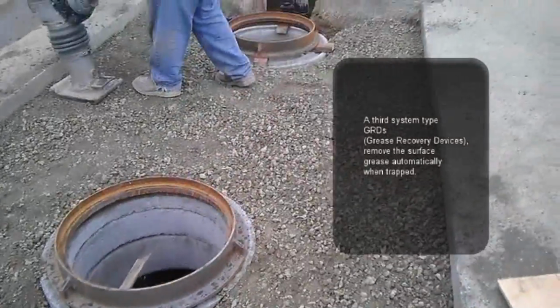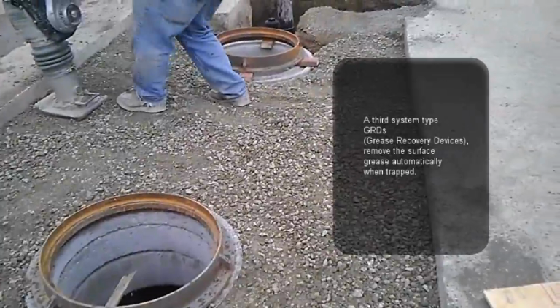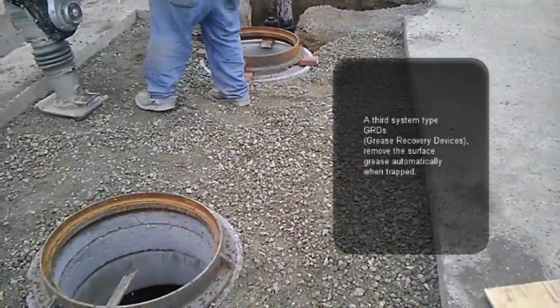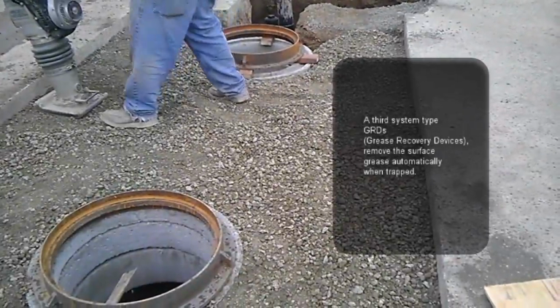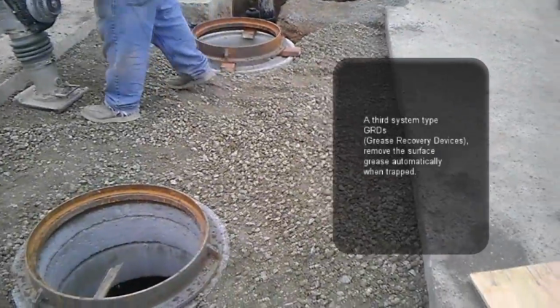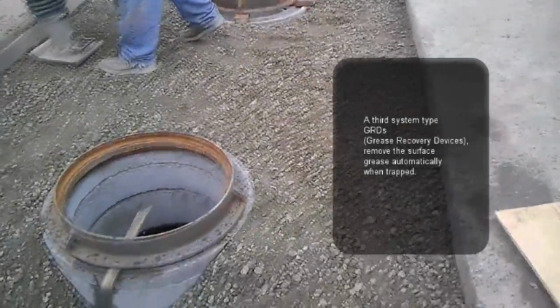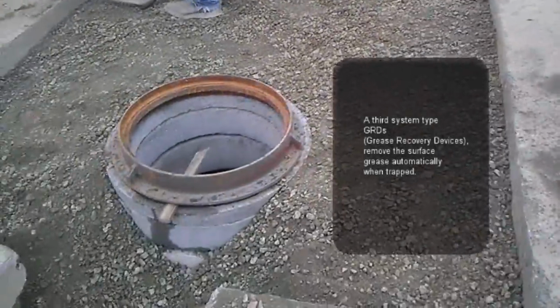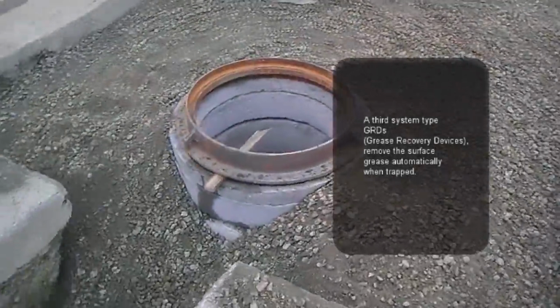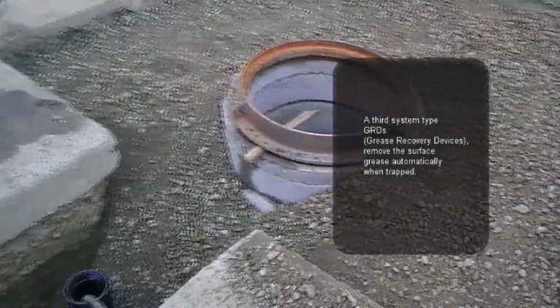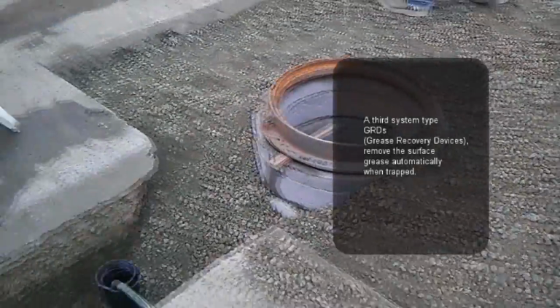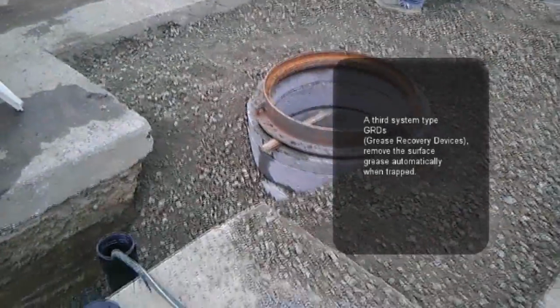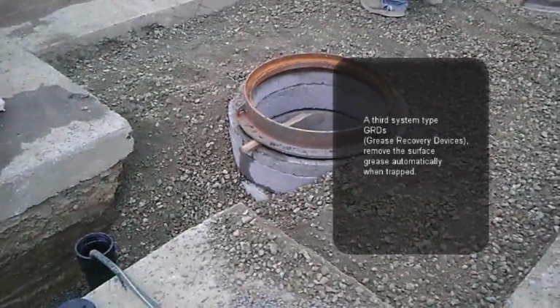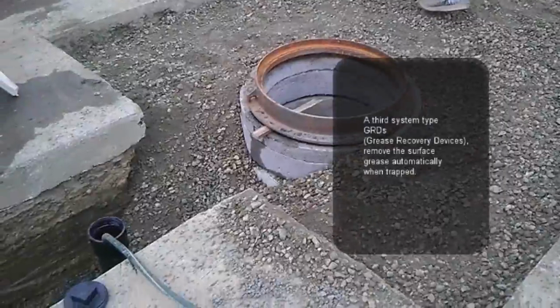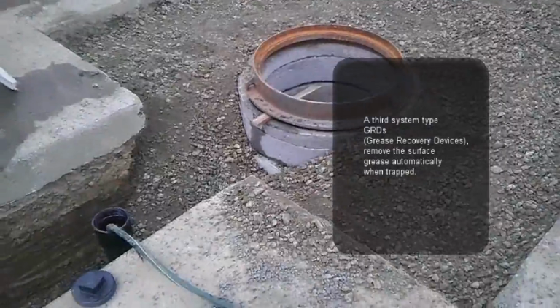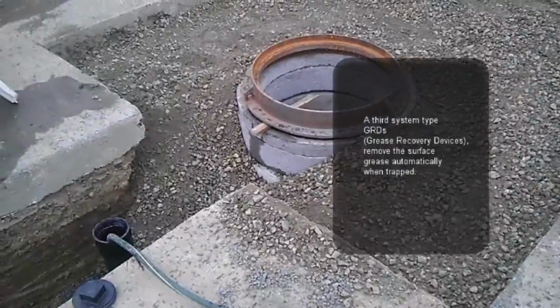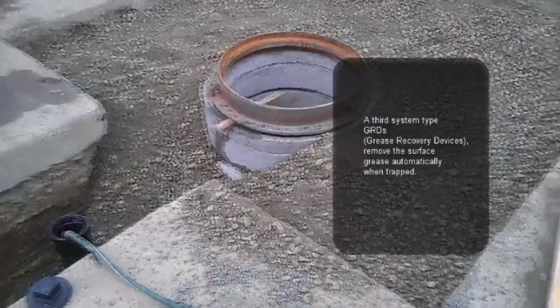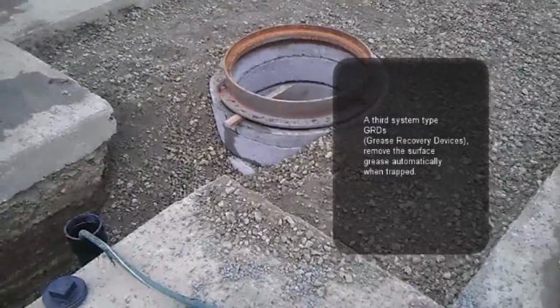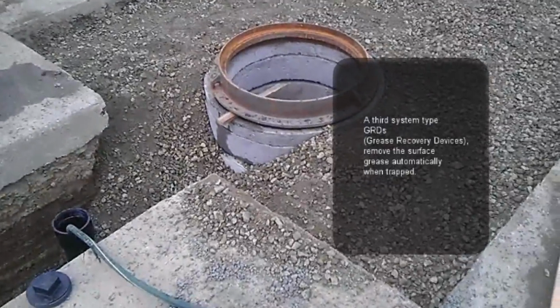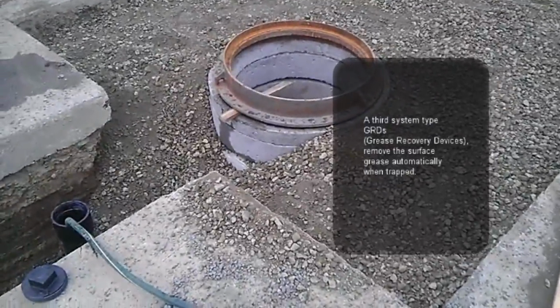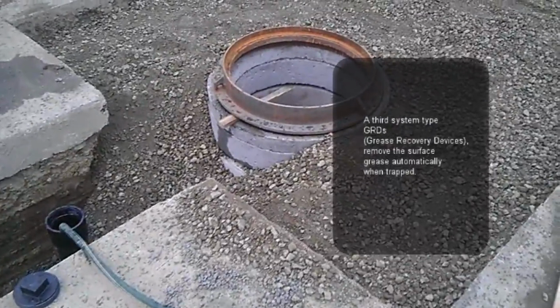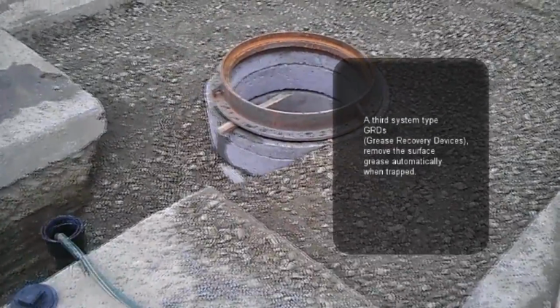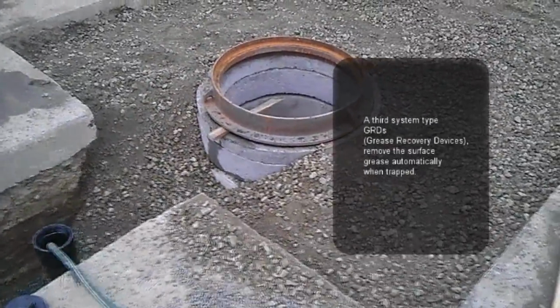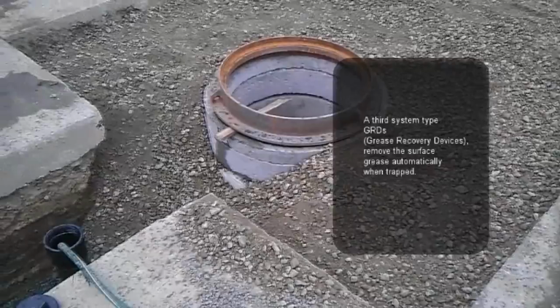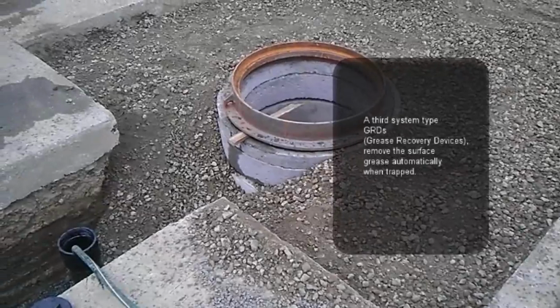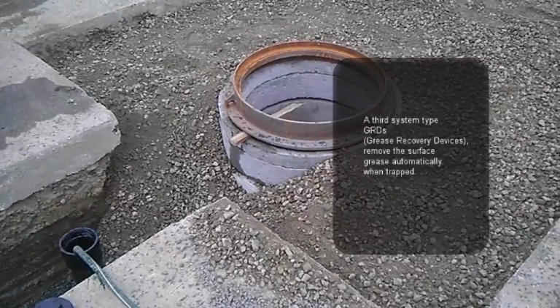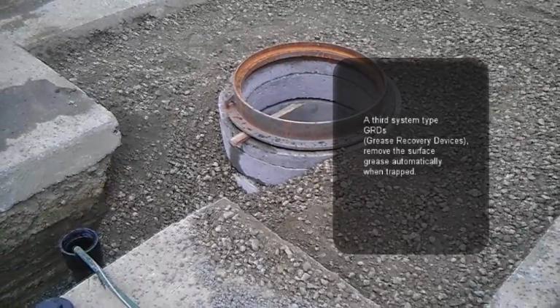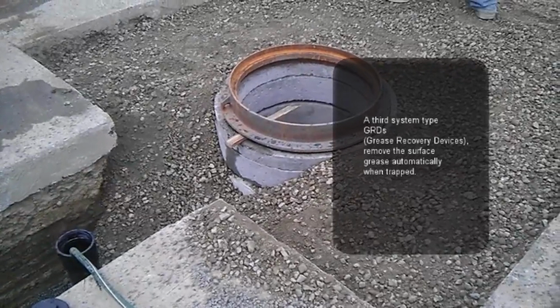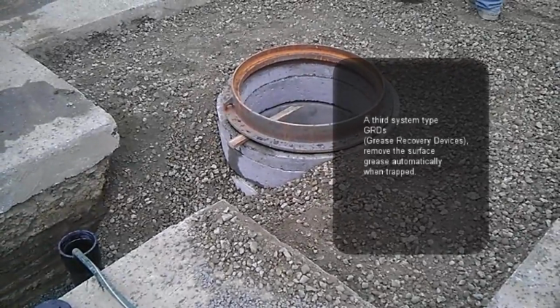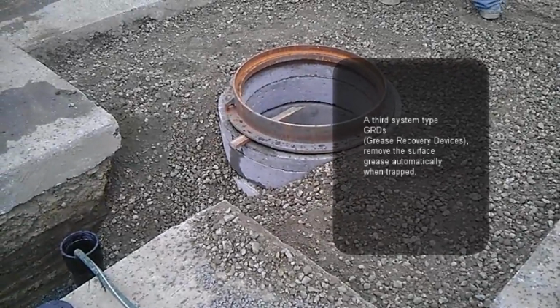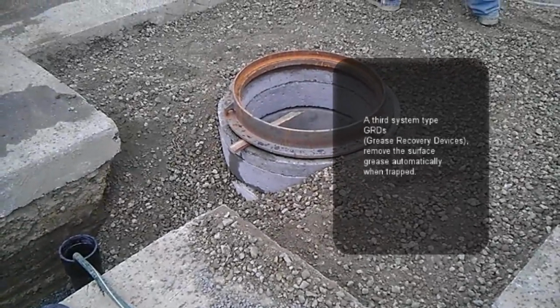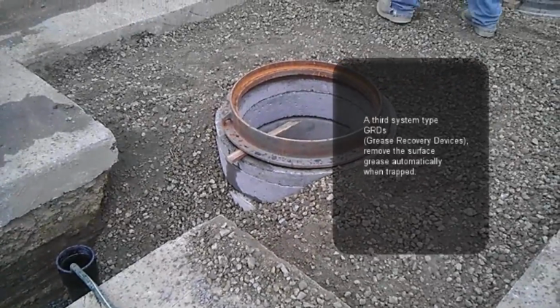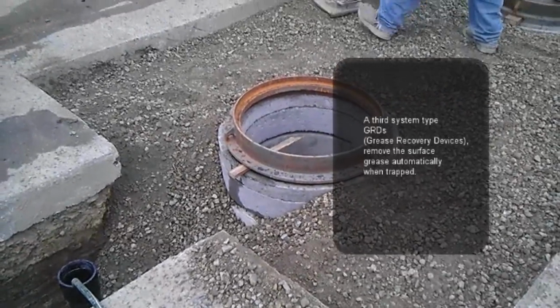That period of time will depend on the type of use and how often grease will be entering into the interceptor. Now, as you can see over here, most grease interceptors are usually installed on the road.